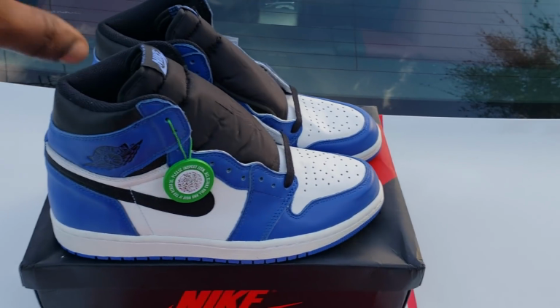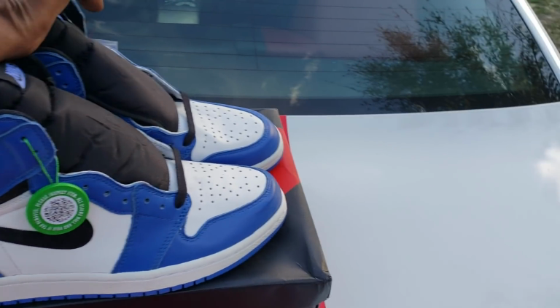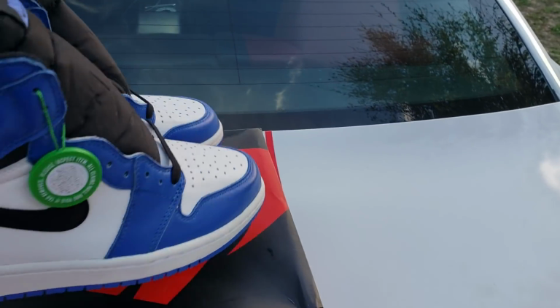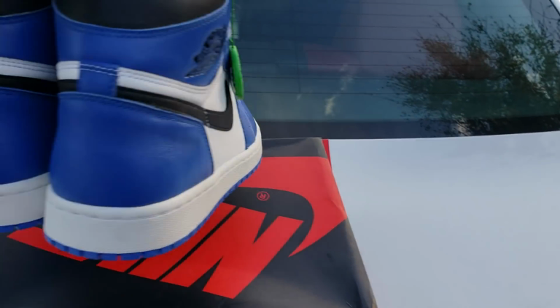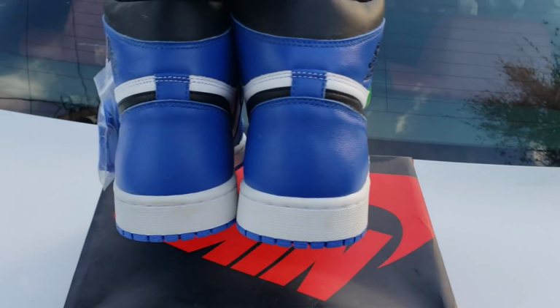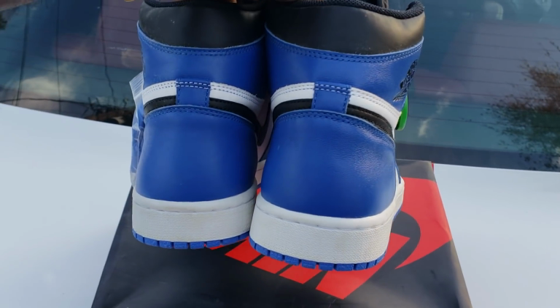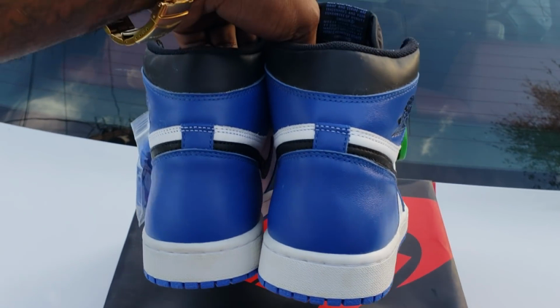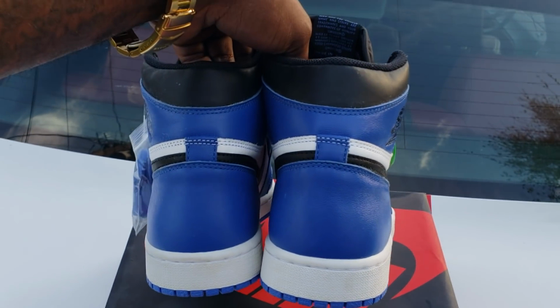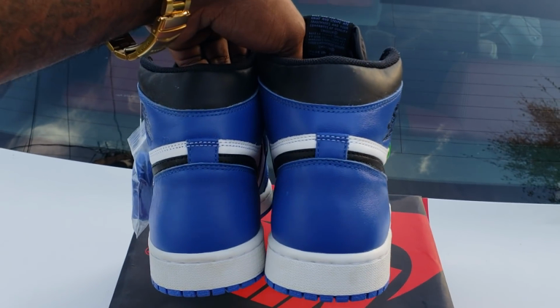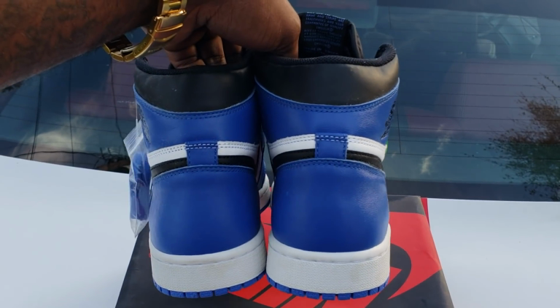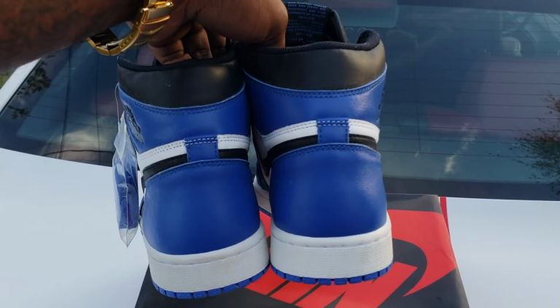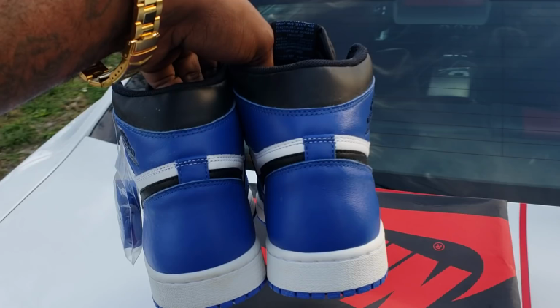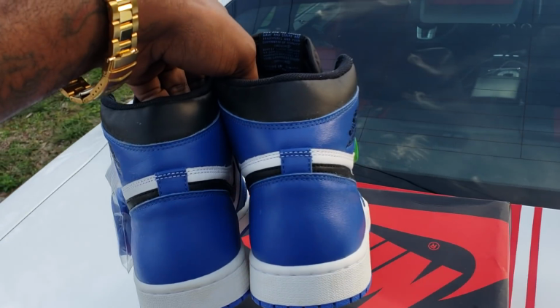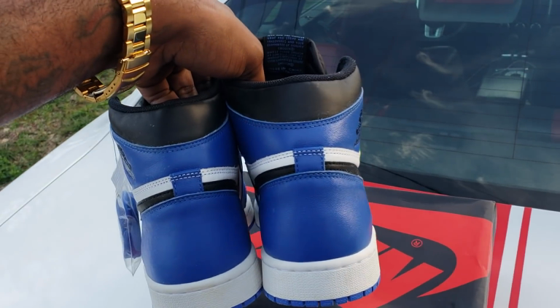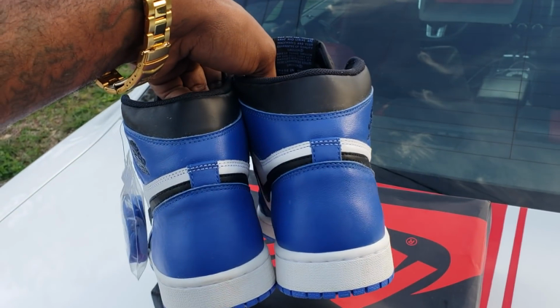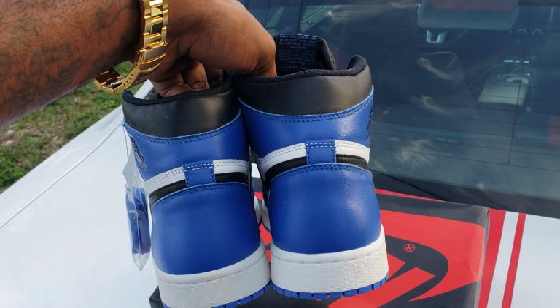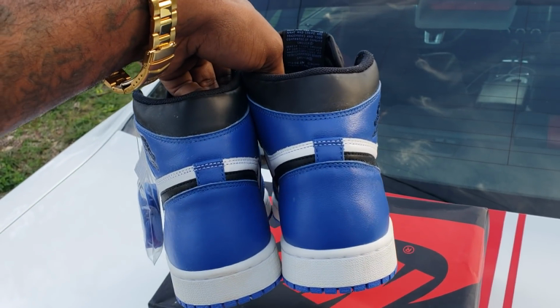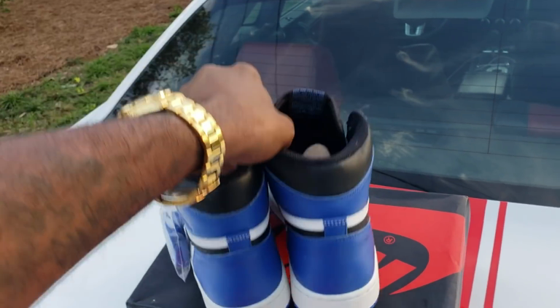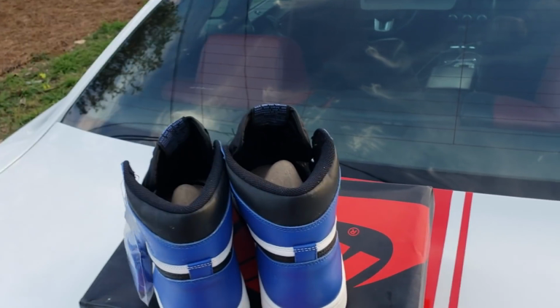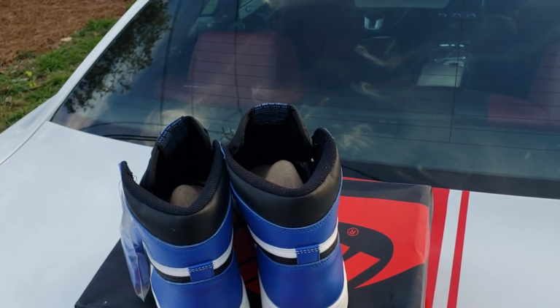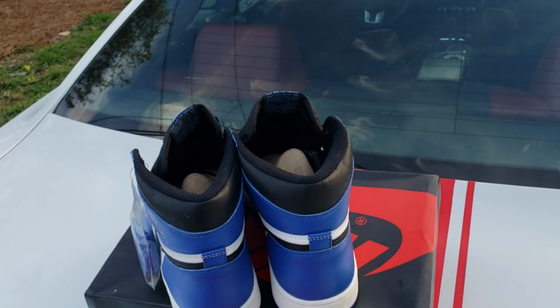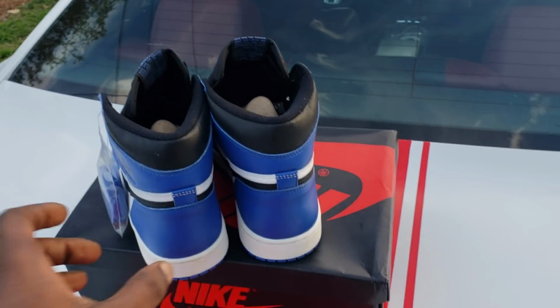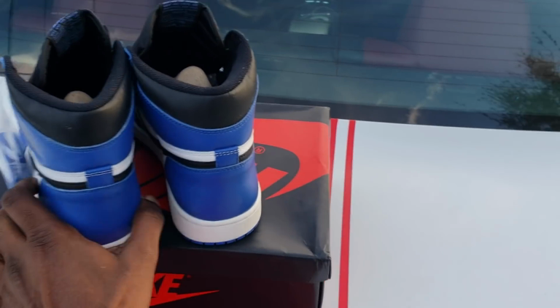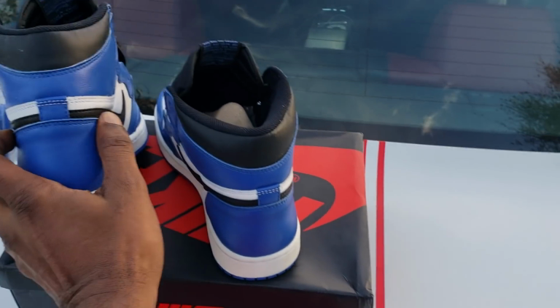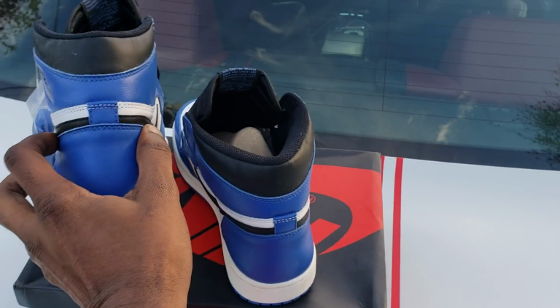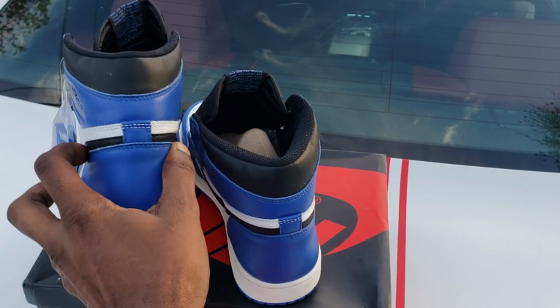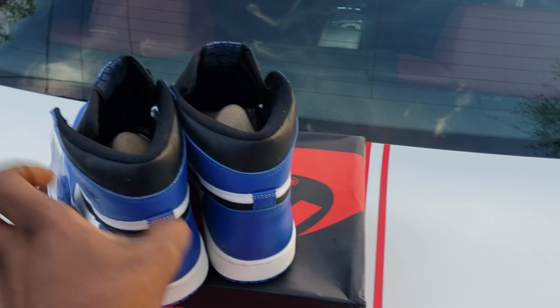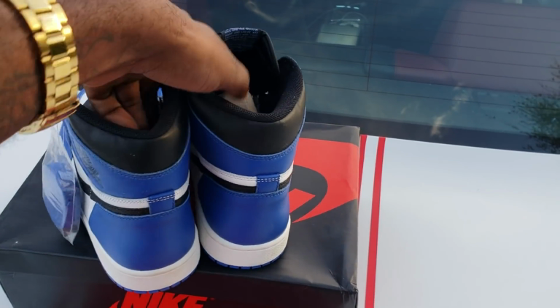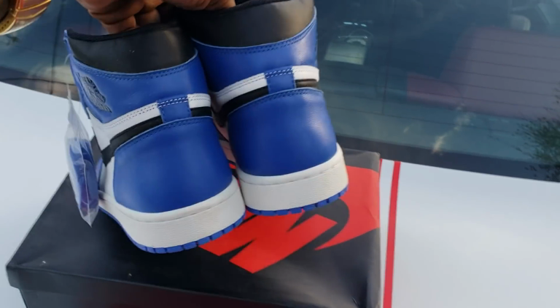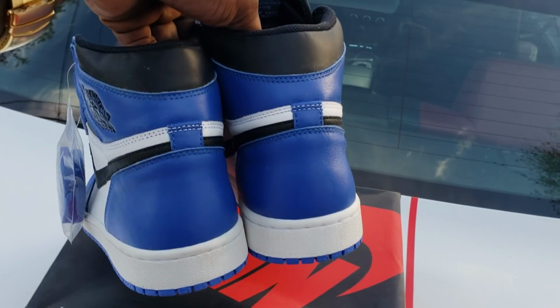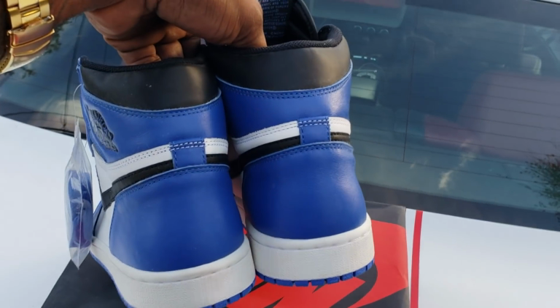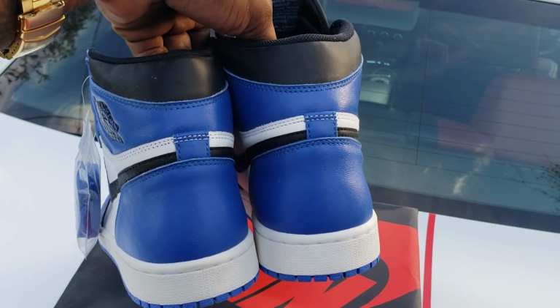Matter of fact, let me just show y'all. I'm going to start off with that booty shot. That paint in that bitch — y'all see it. They did good on these.